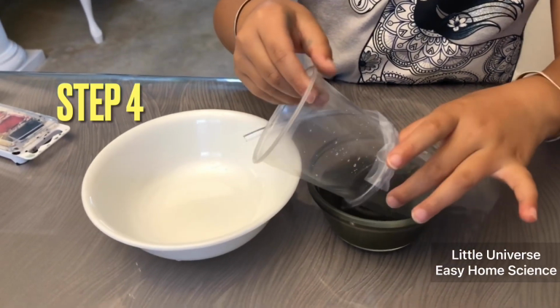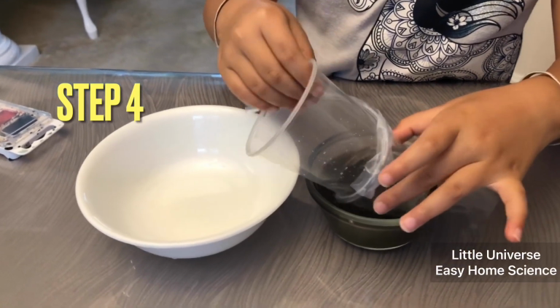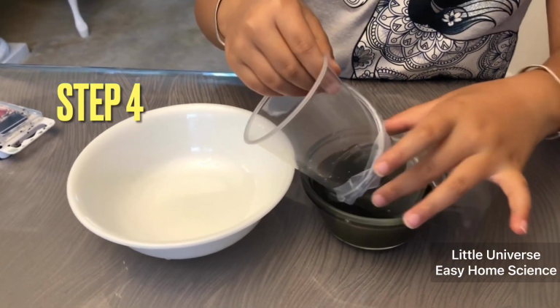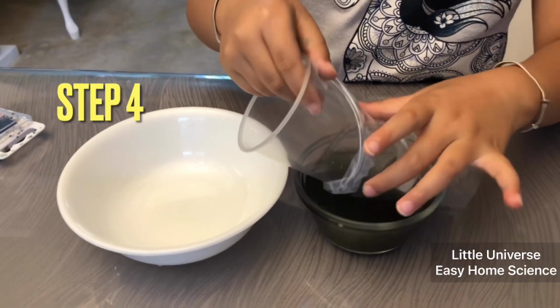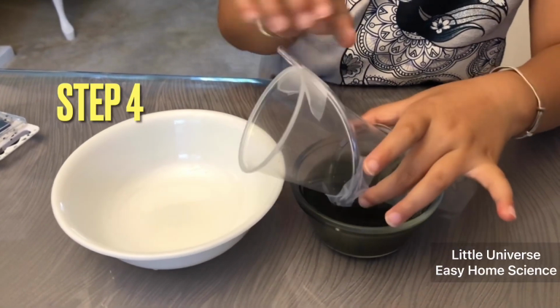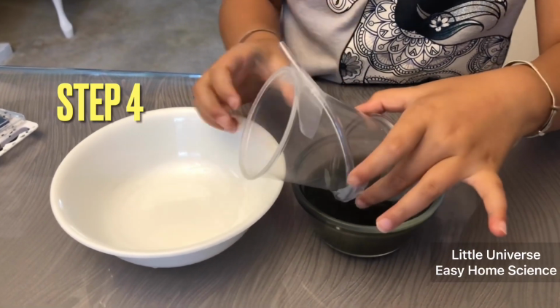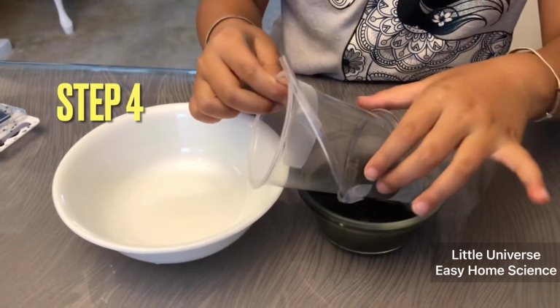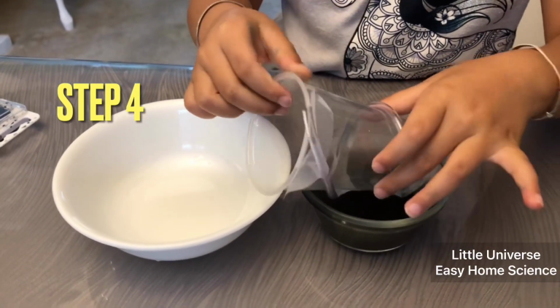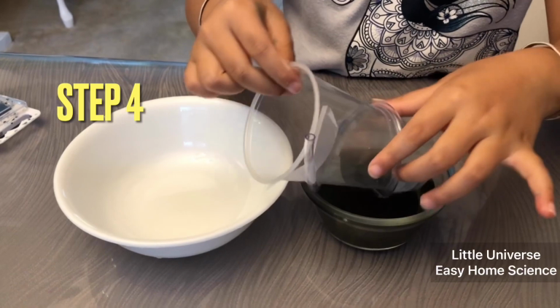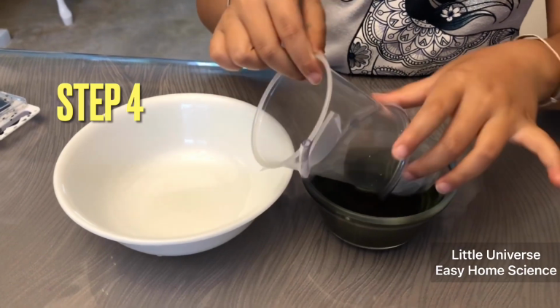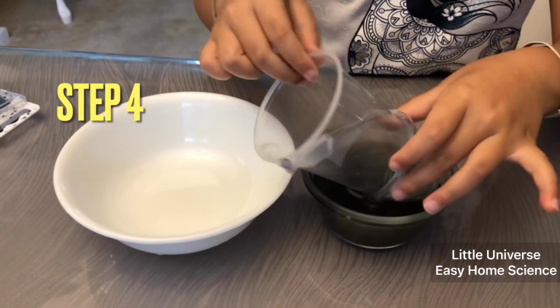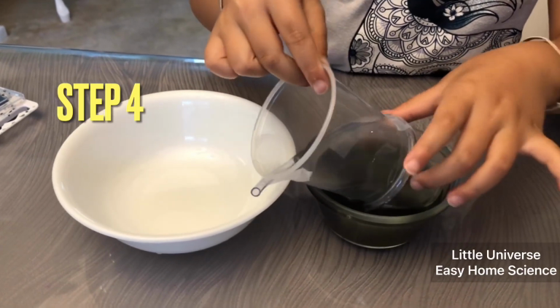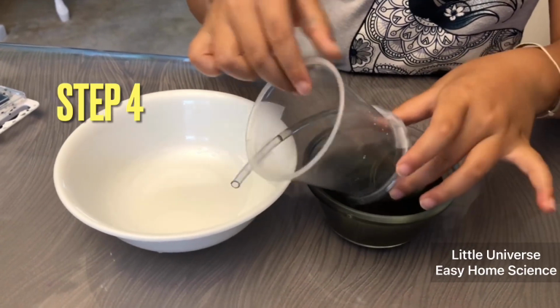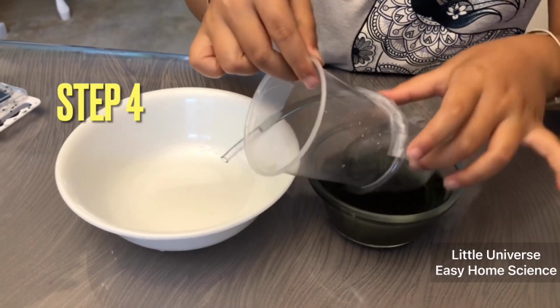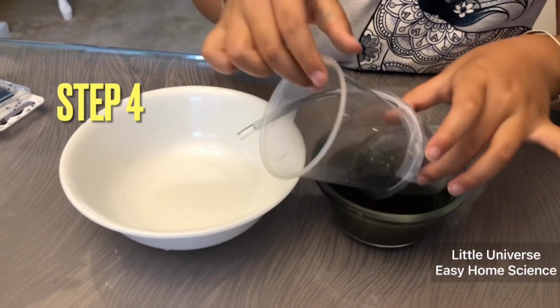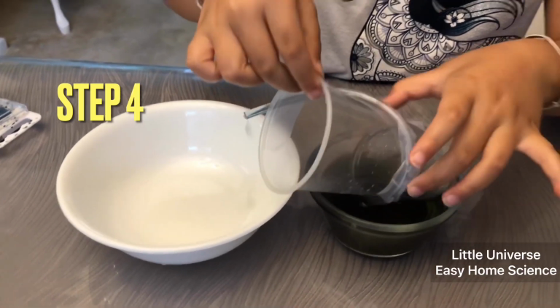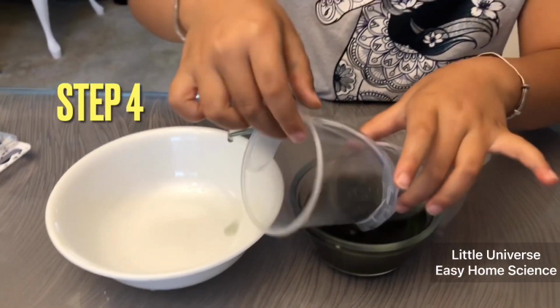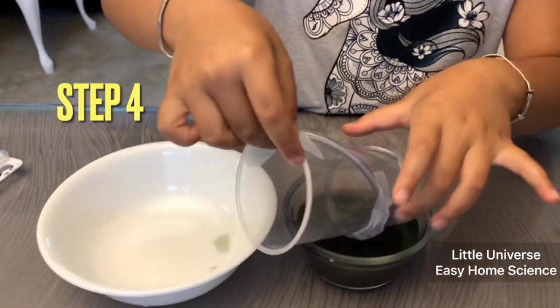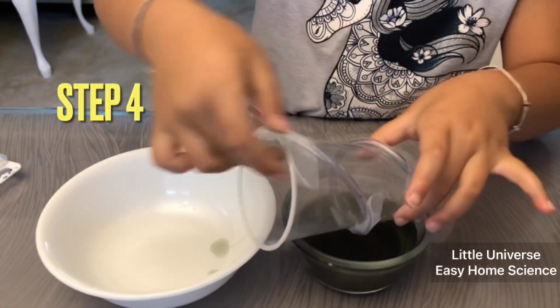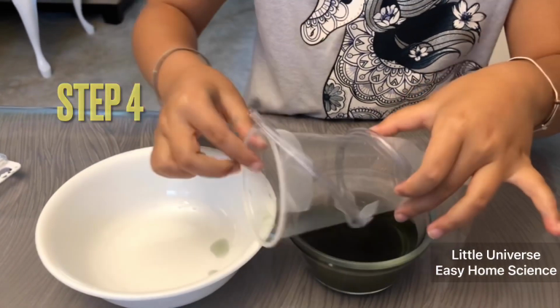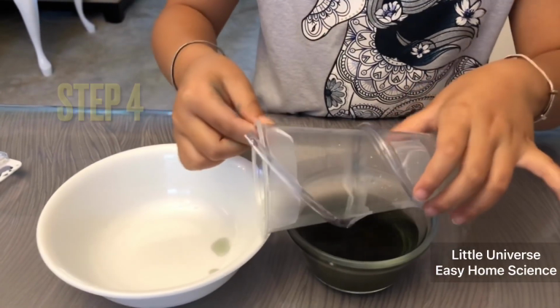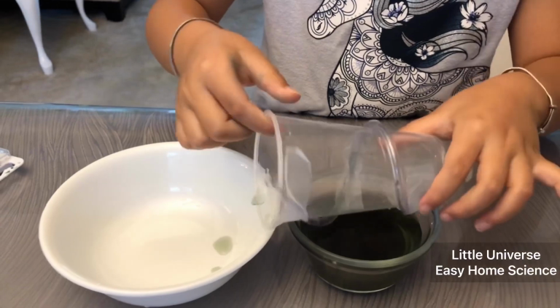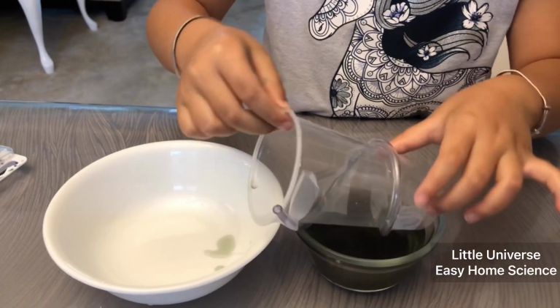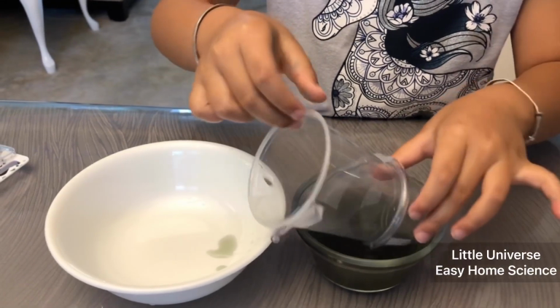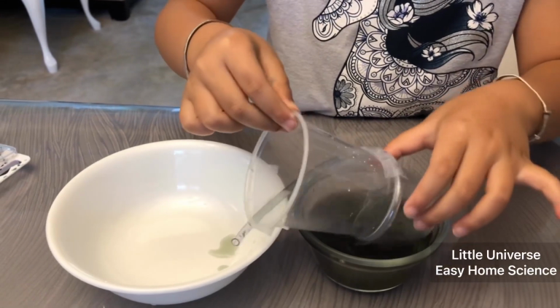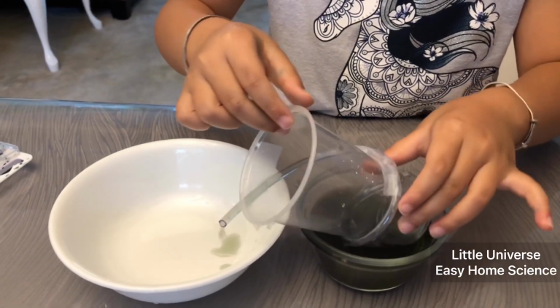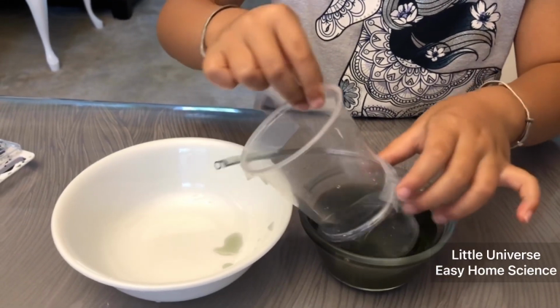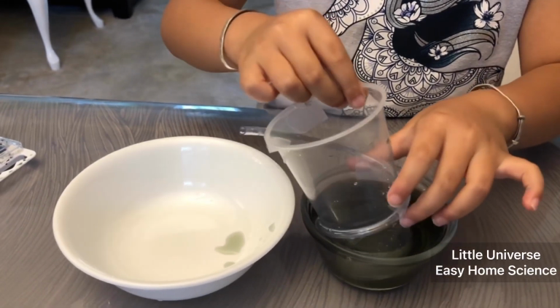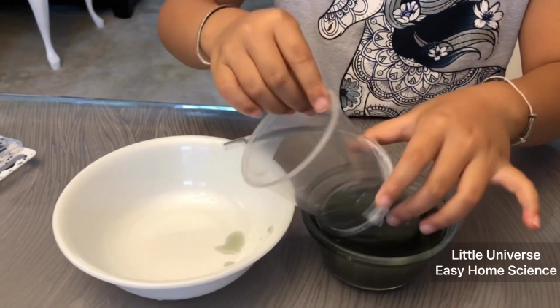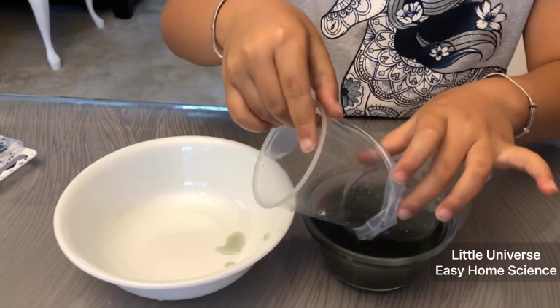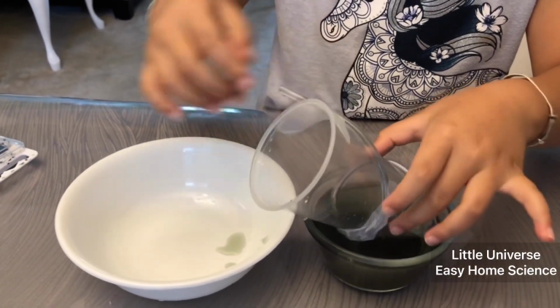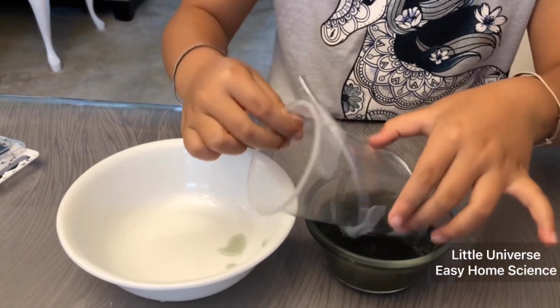Step four: place the bottom of the screw in the water at an angle, with another container near the top. Start turning repeatedly — the water will travel up the tube slowly and fall into the other bowl at the top.